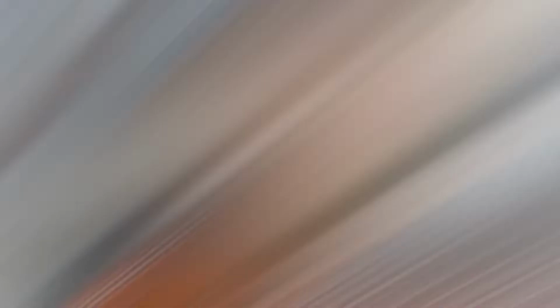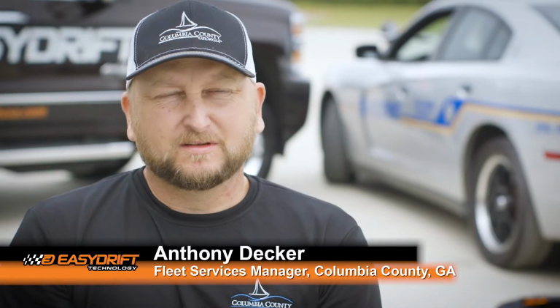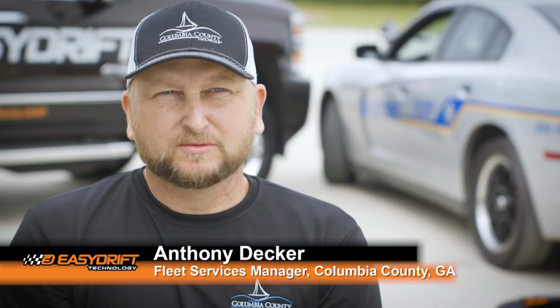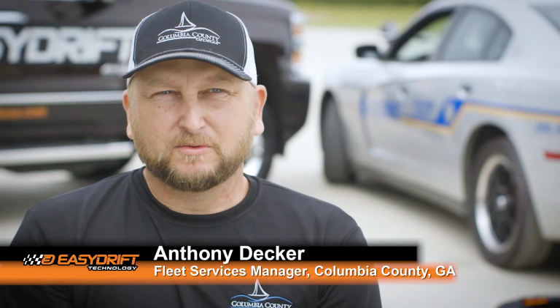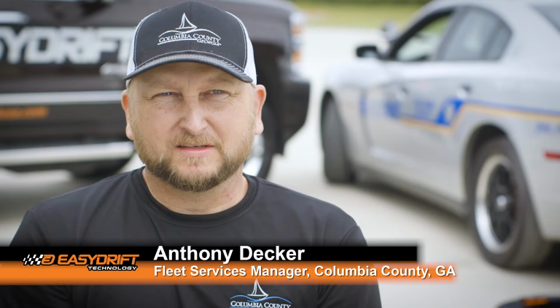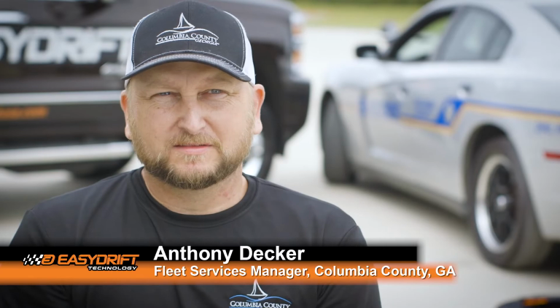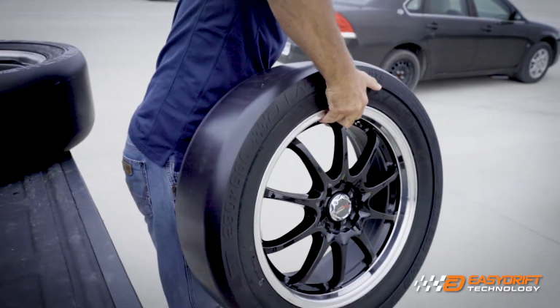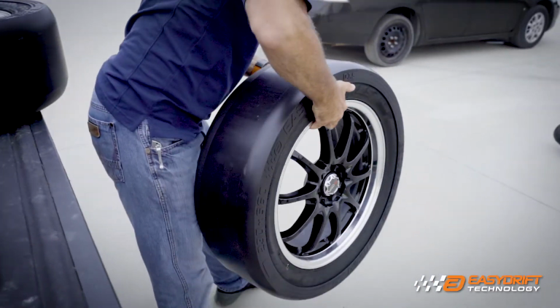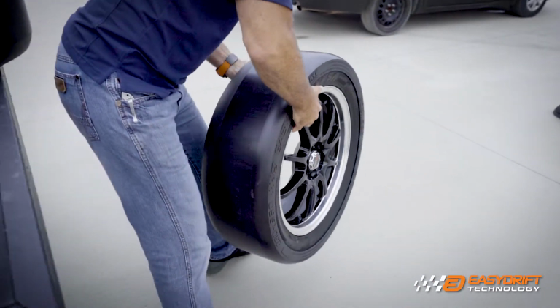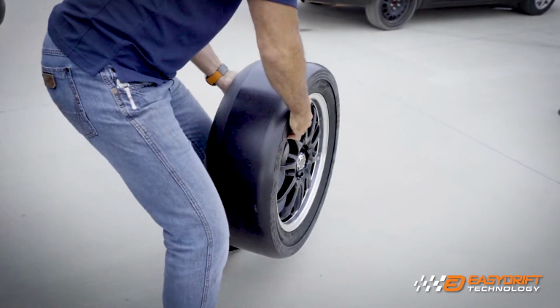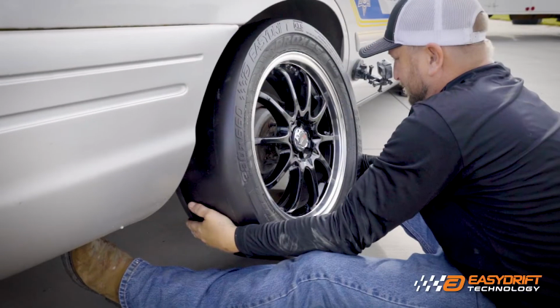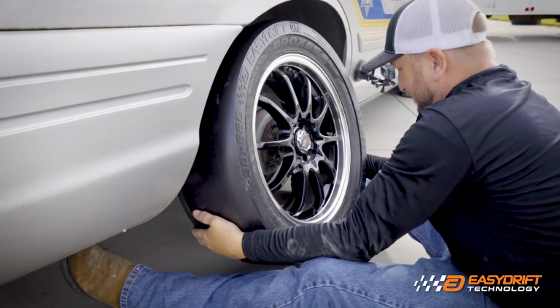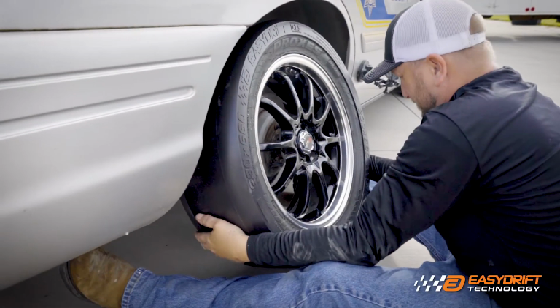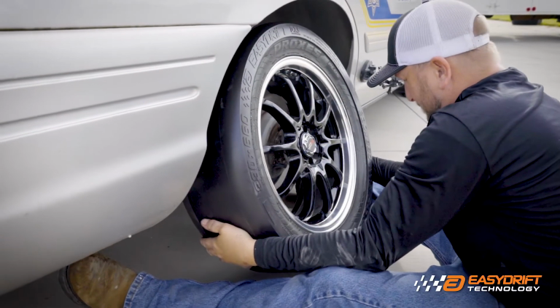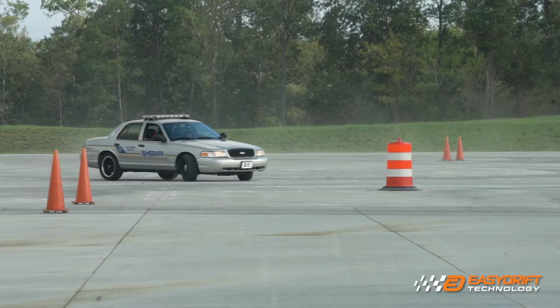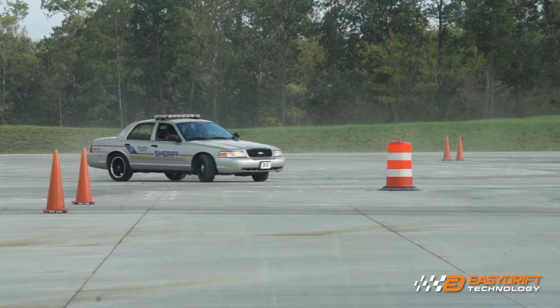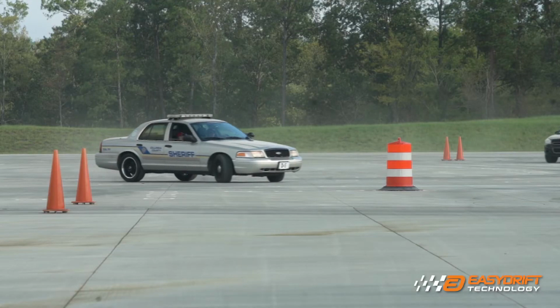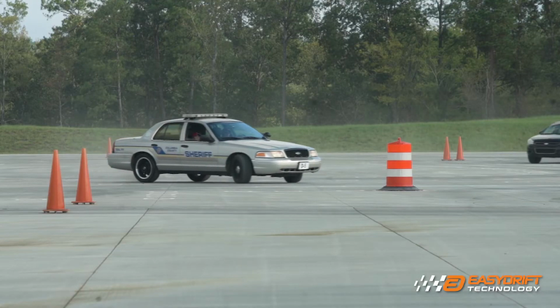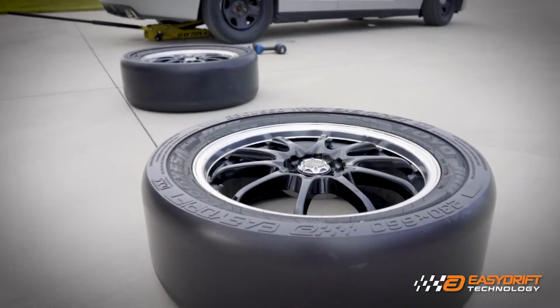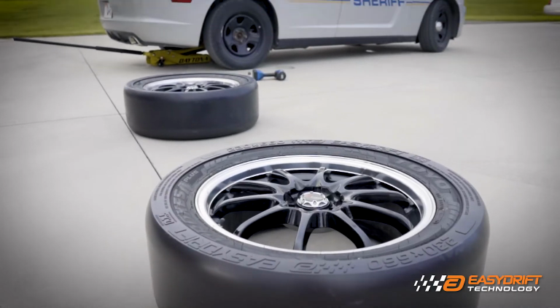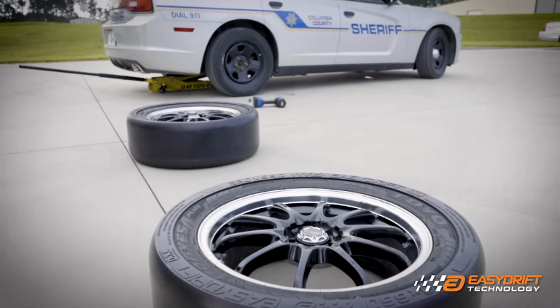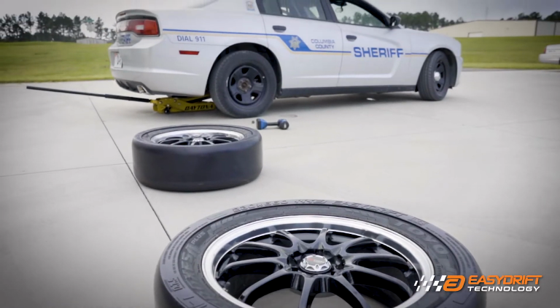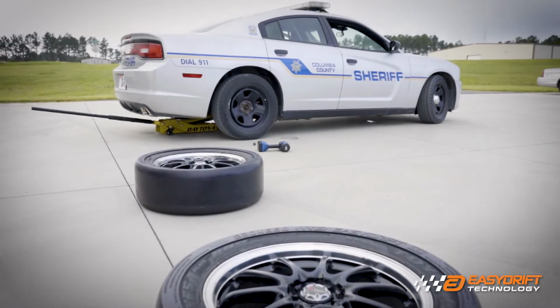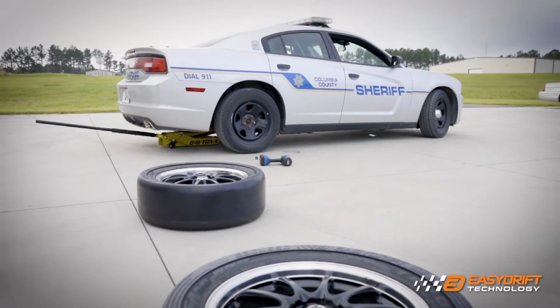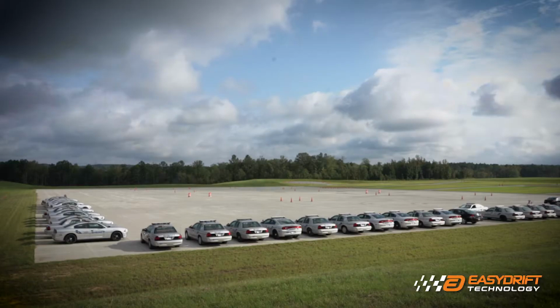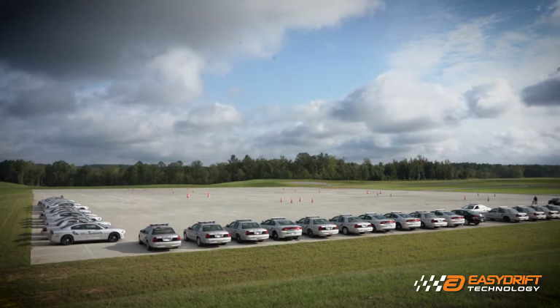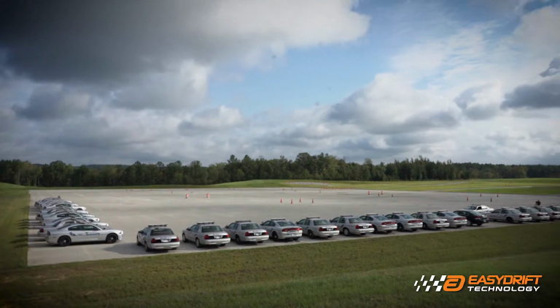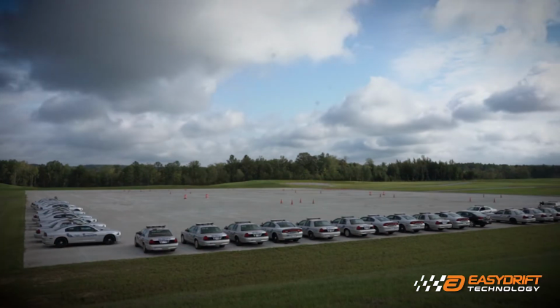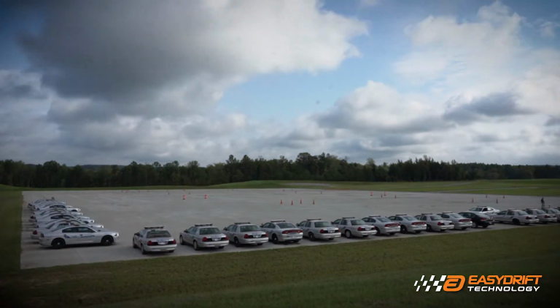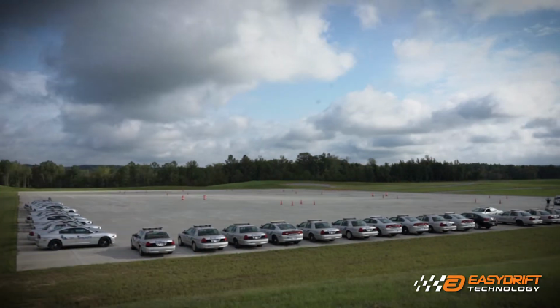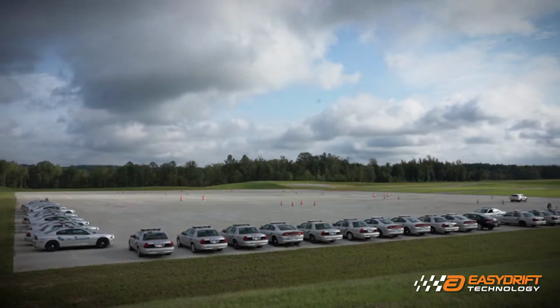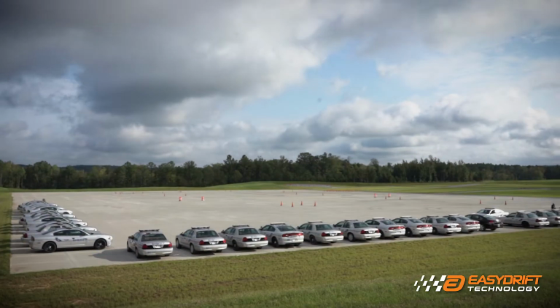There's little to no maintenance. You put them on, you use them, and when they're worn out, you replace them. You don't need a lot of tools to use it — you can use it pretty much anywhere that you've got space to drive the car.